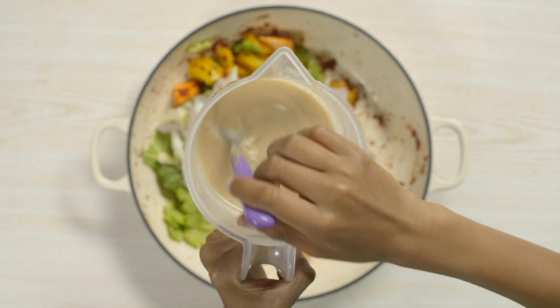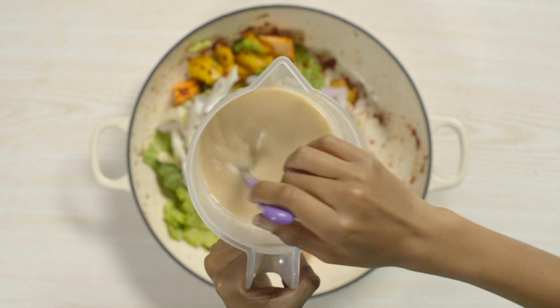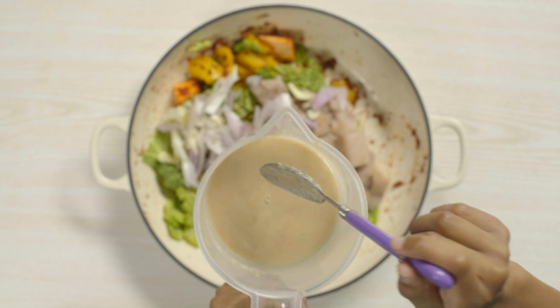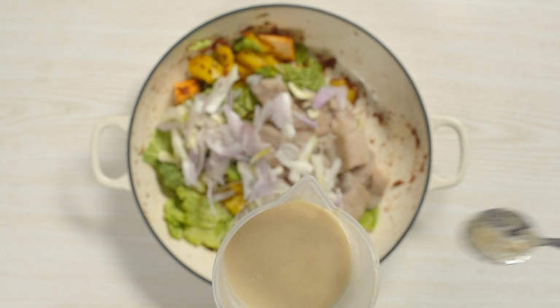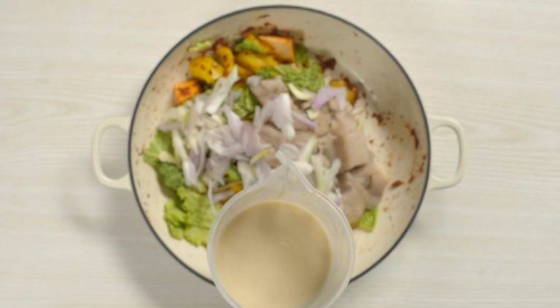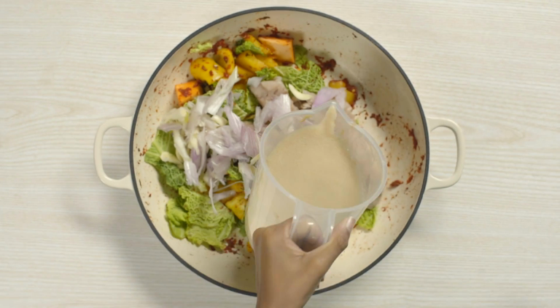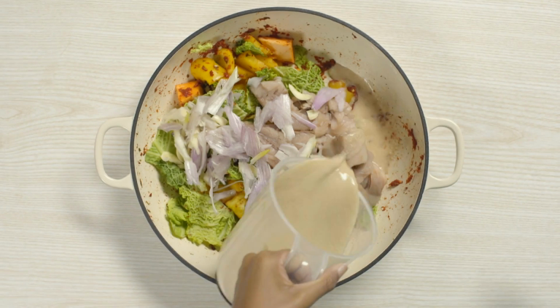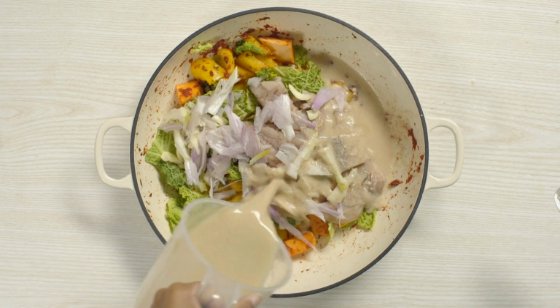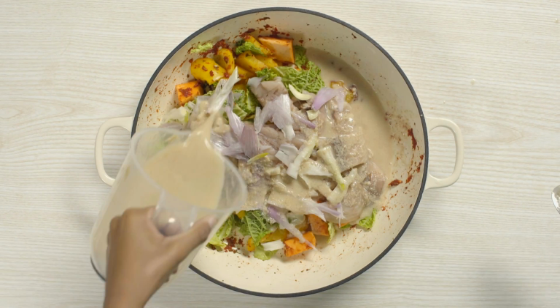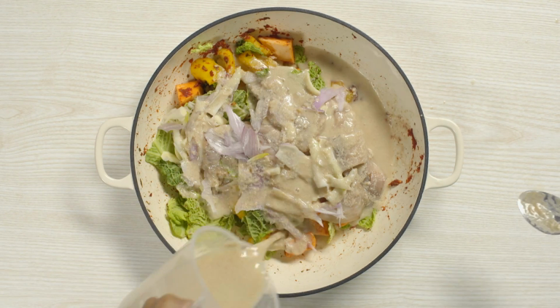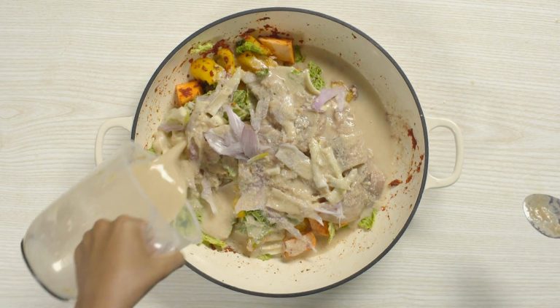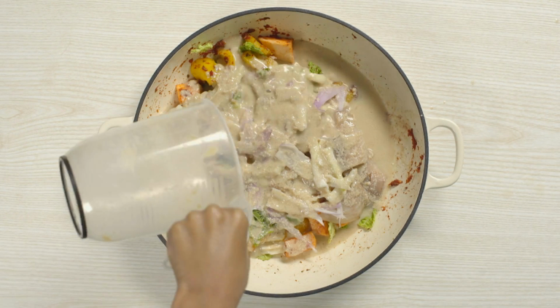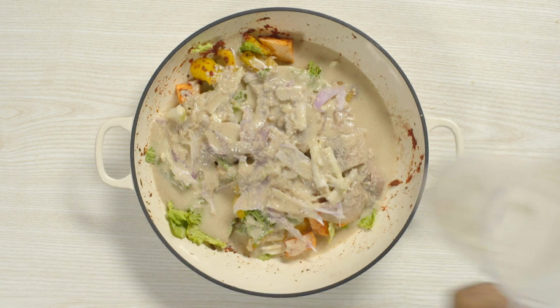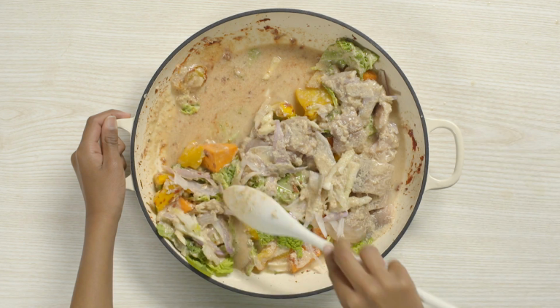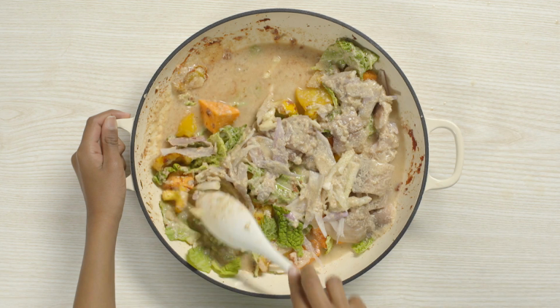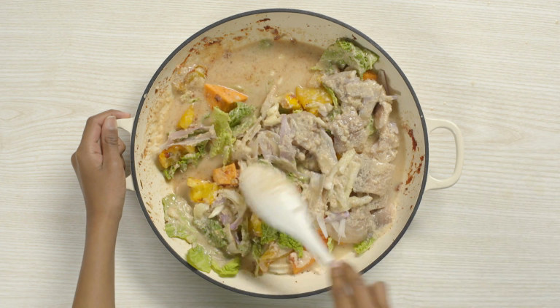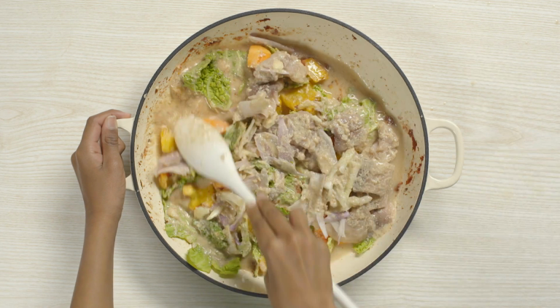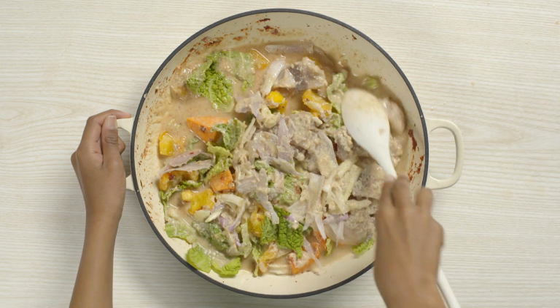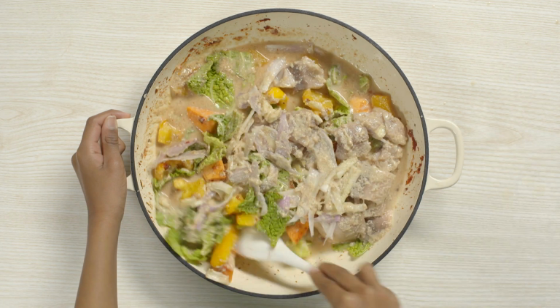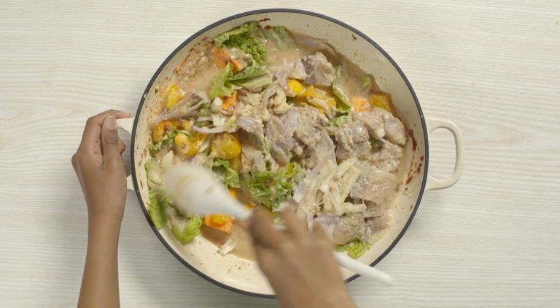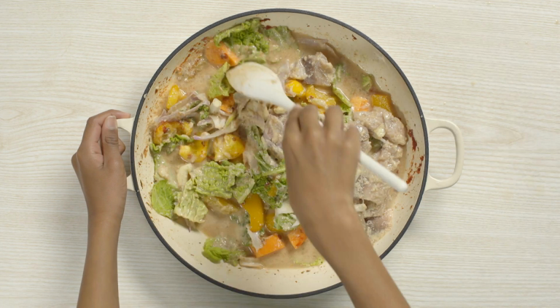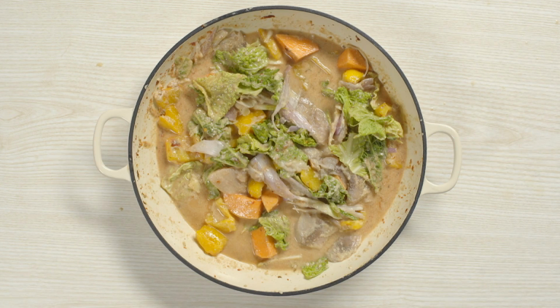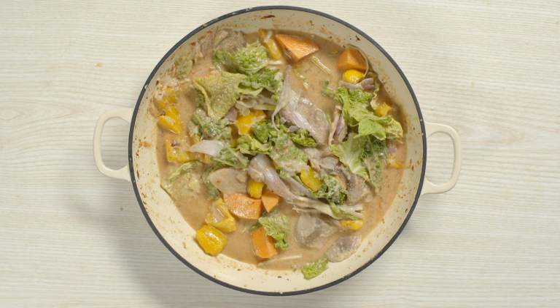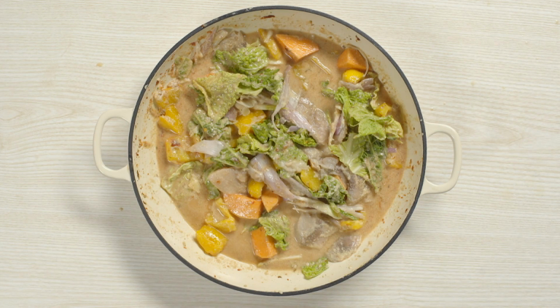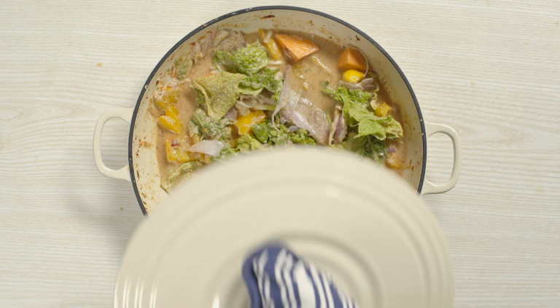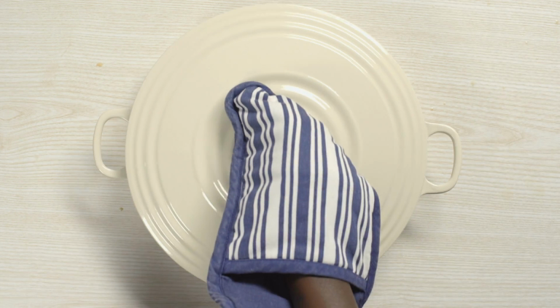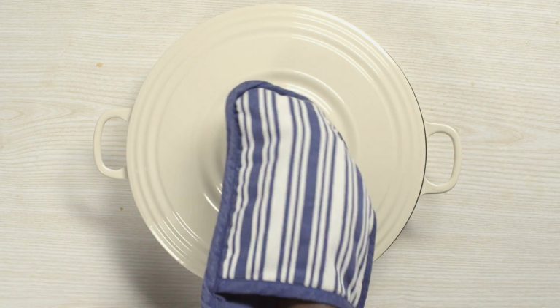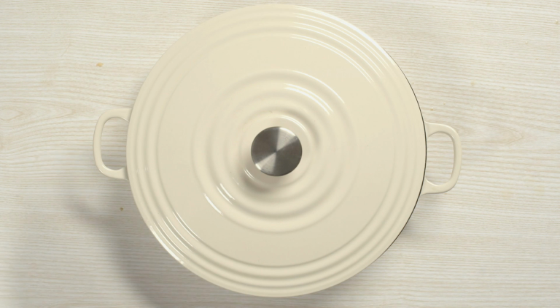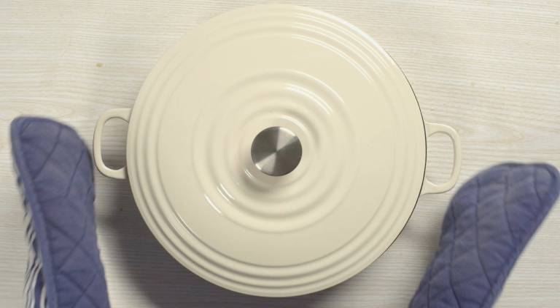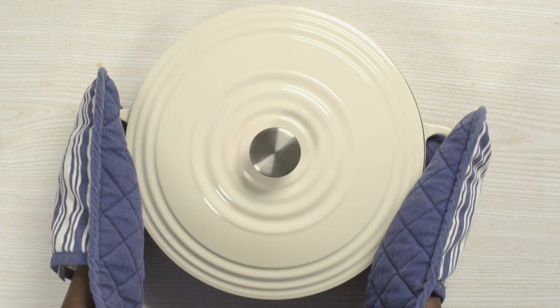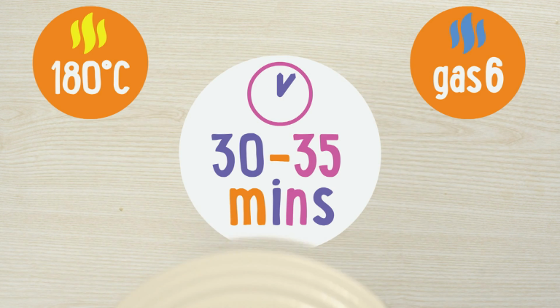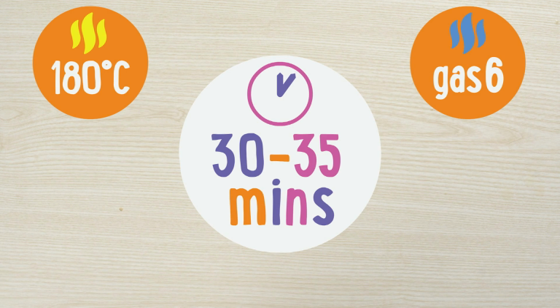Give the peanut mixture another stir. Pour it into the pot and — you've guessed it — mix it! Then just pop on the lid and ask a grown-up to put it in the oven for you.